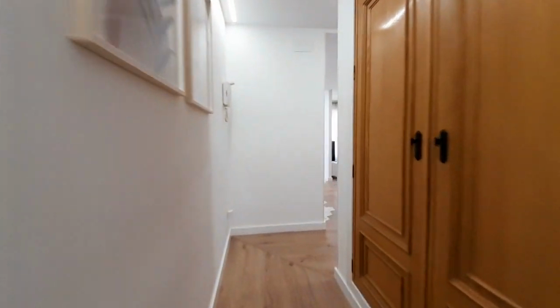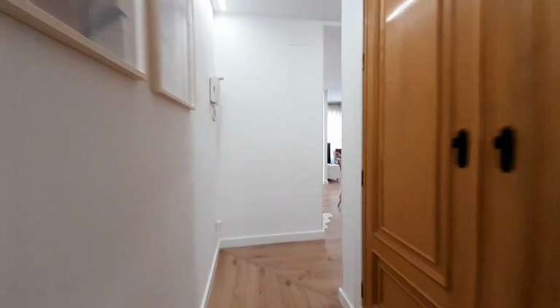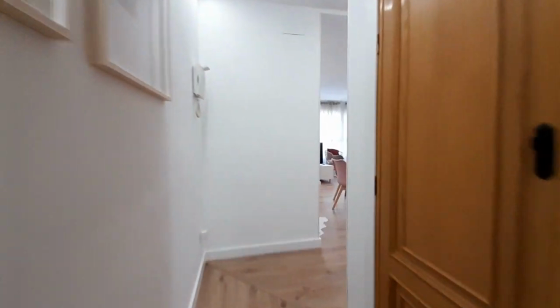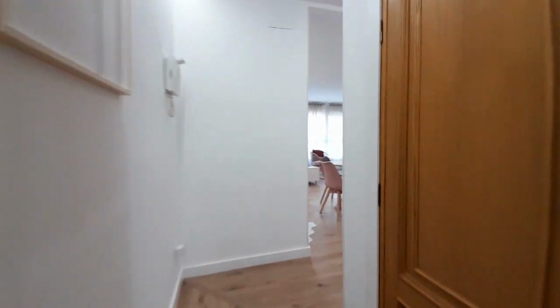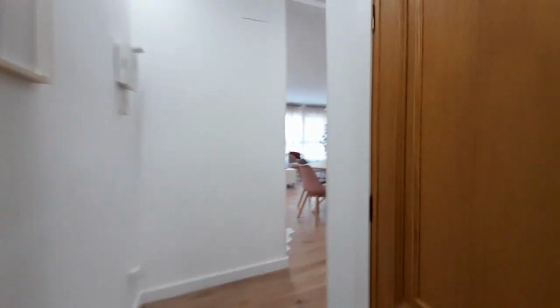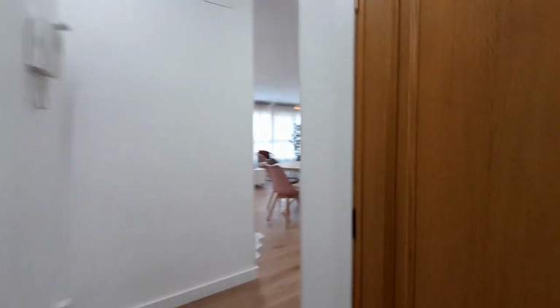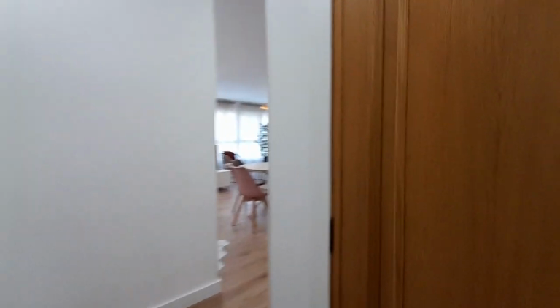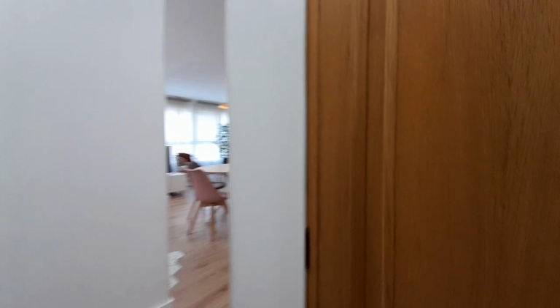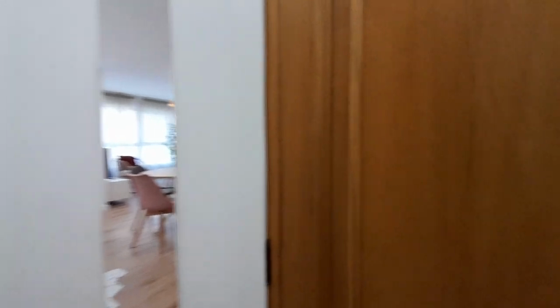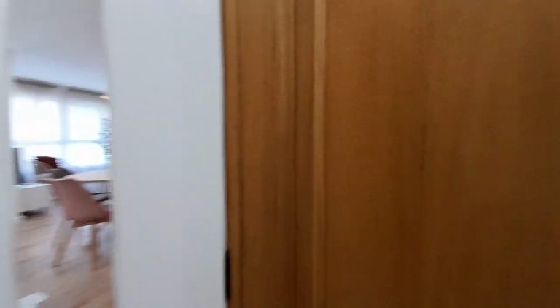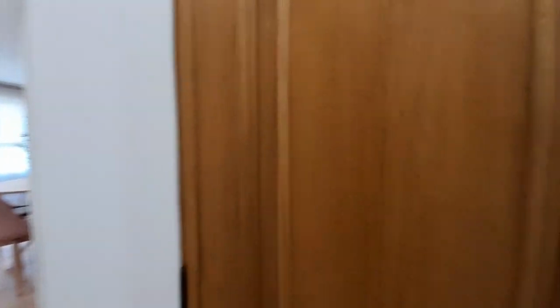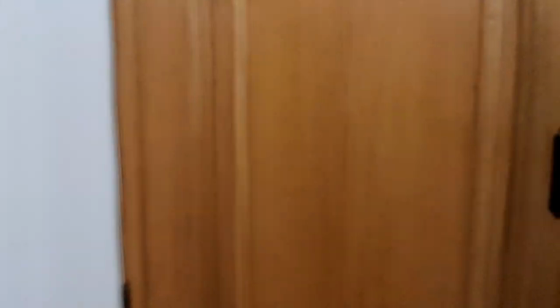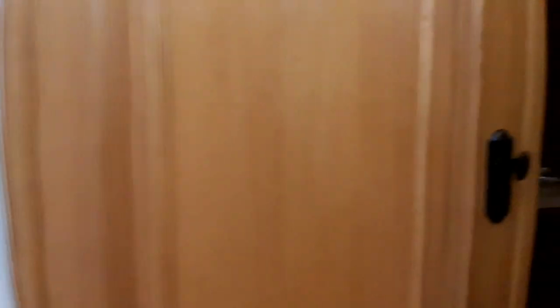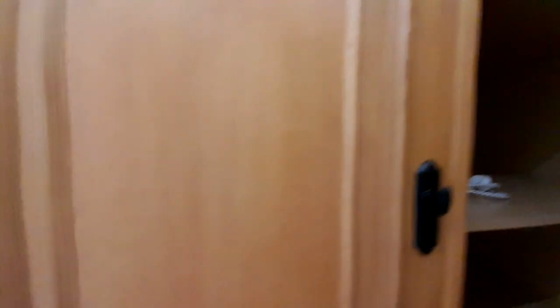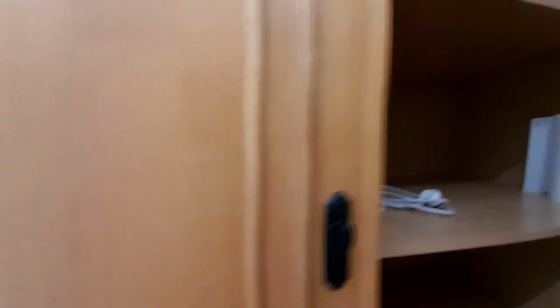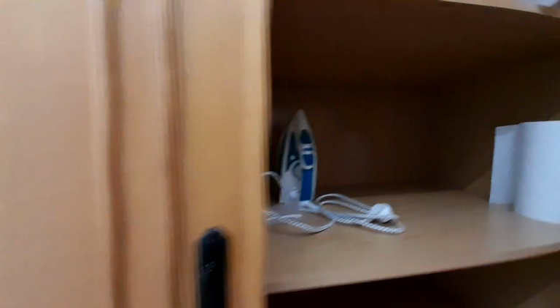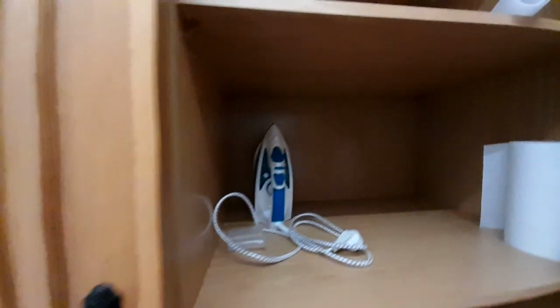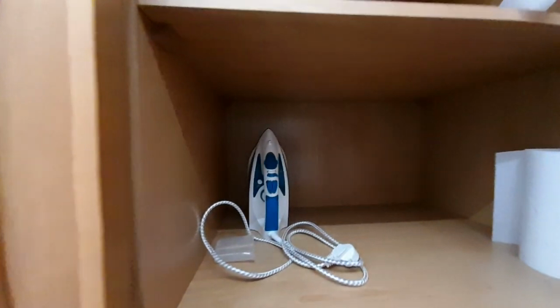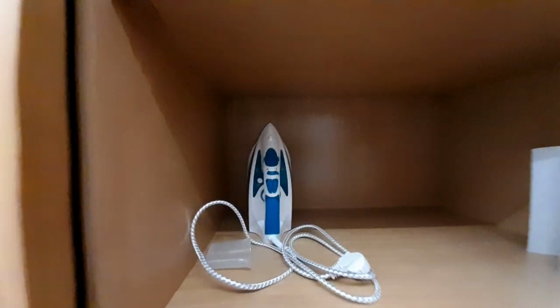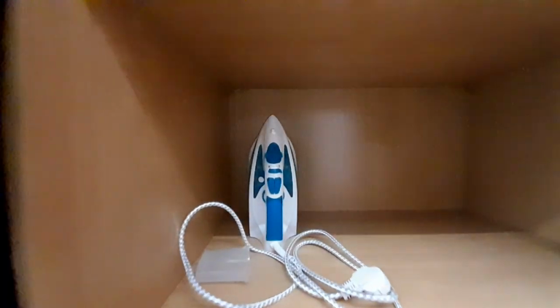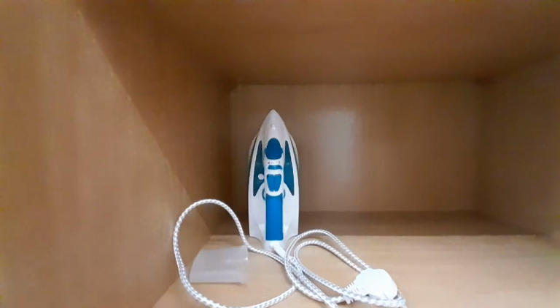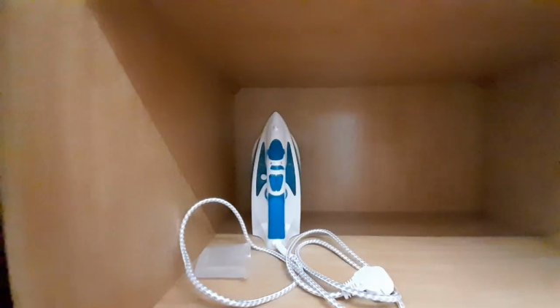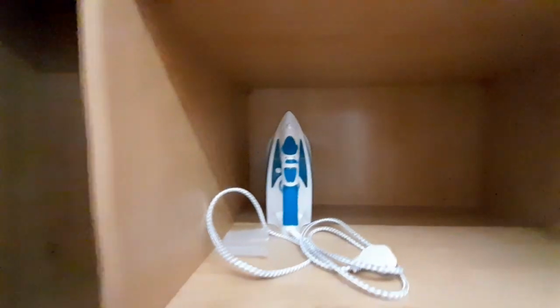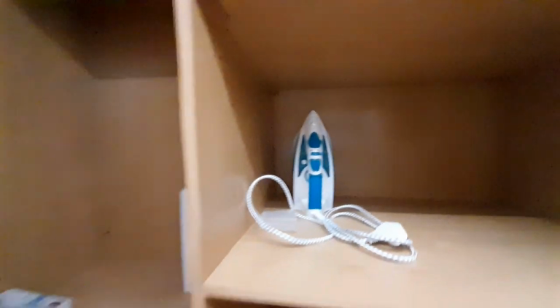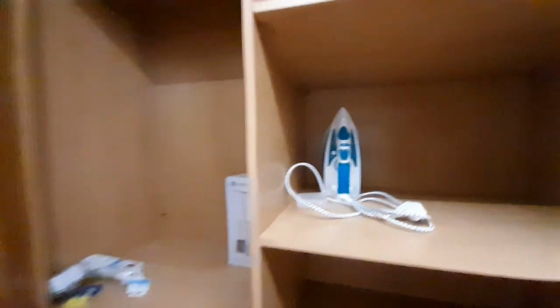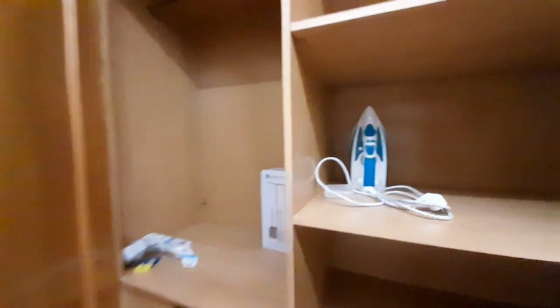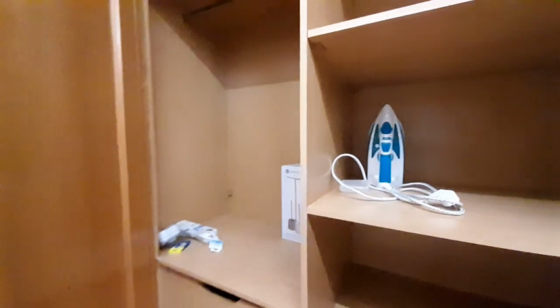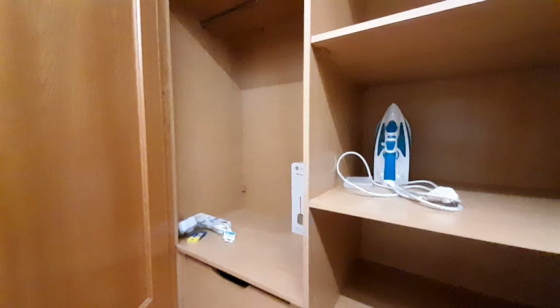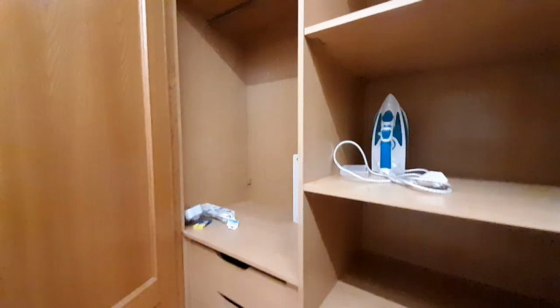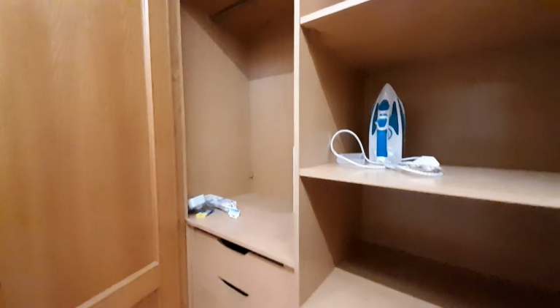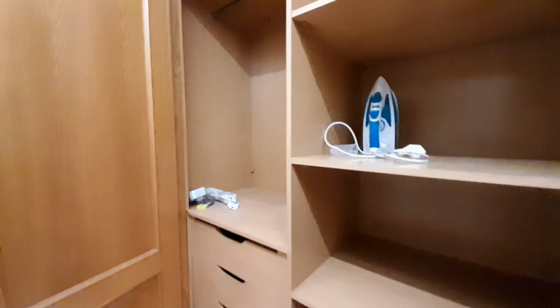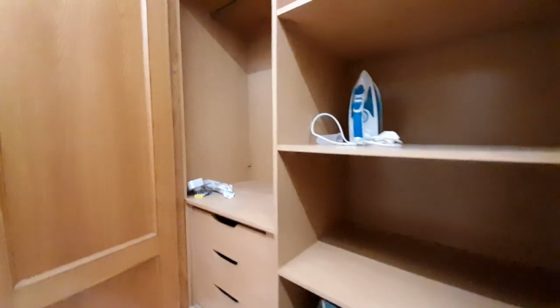Here we have another closet — you can keep things in the closets, also something else.